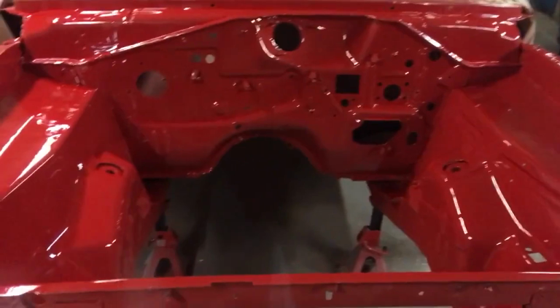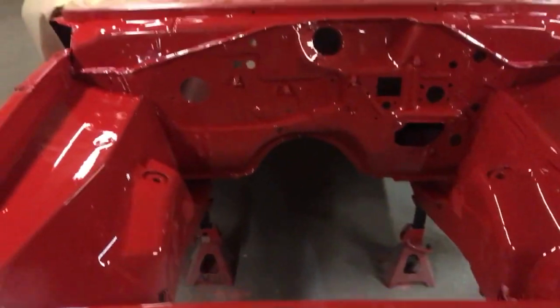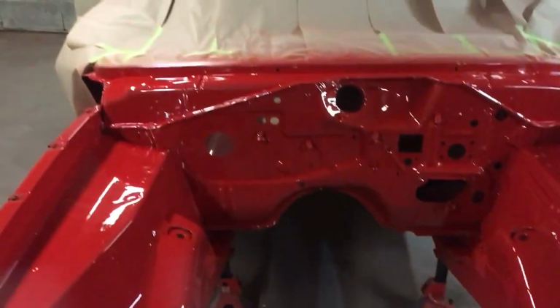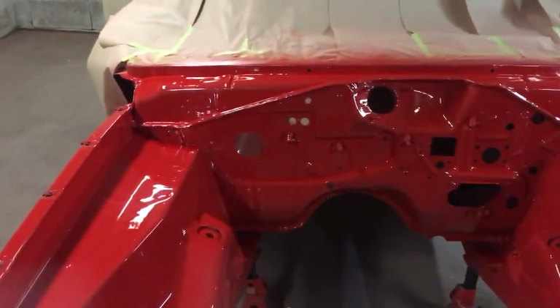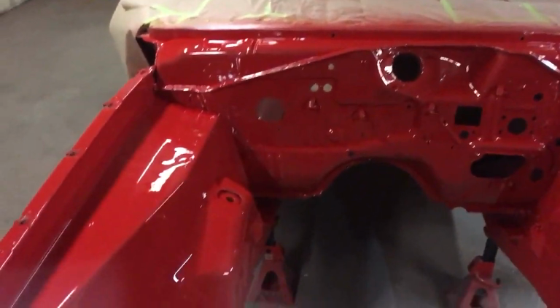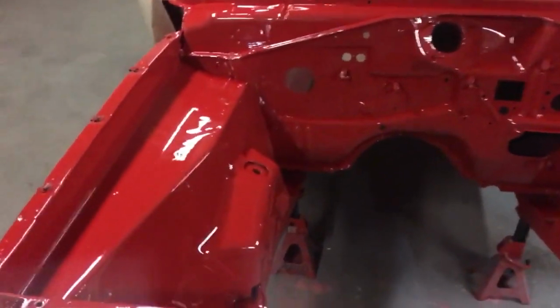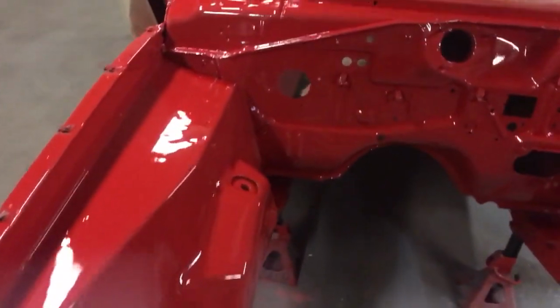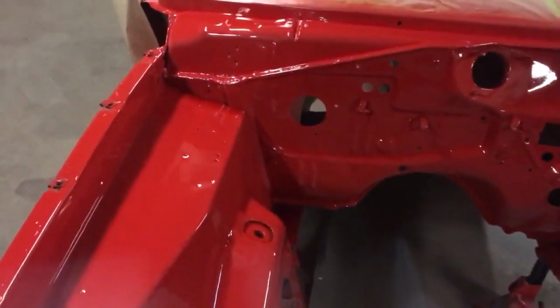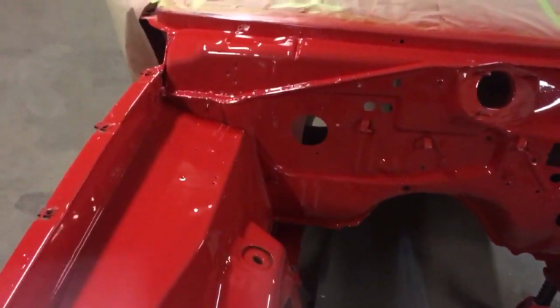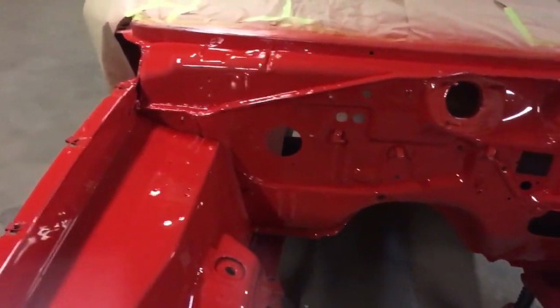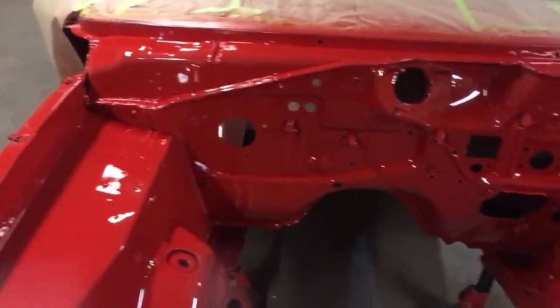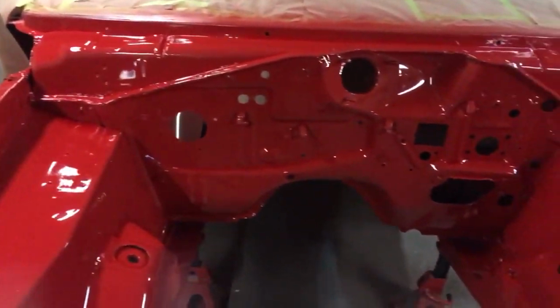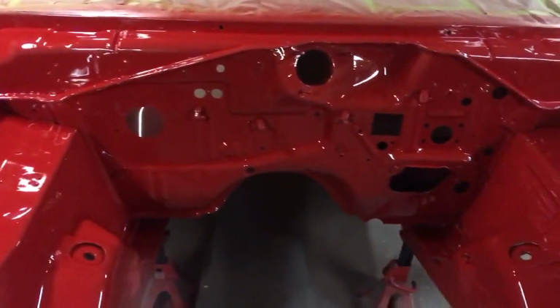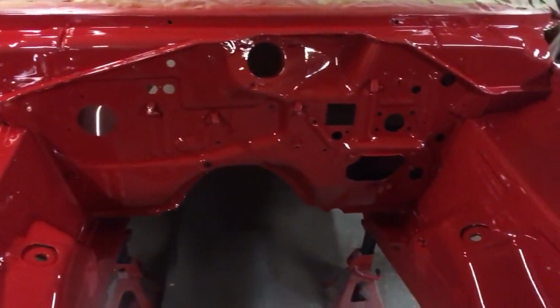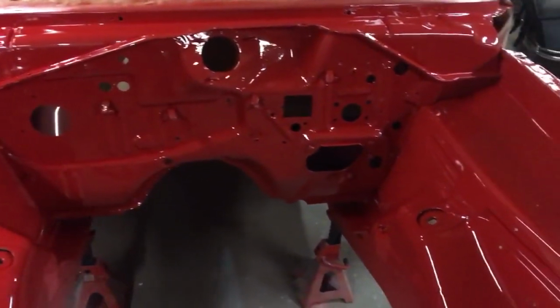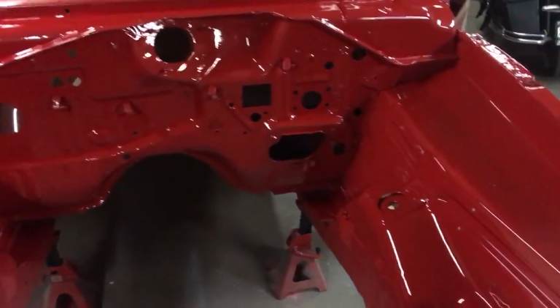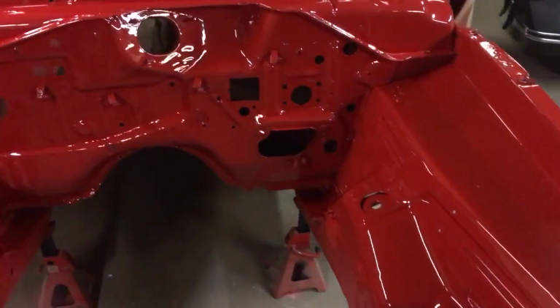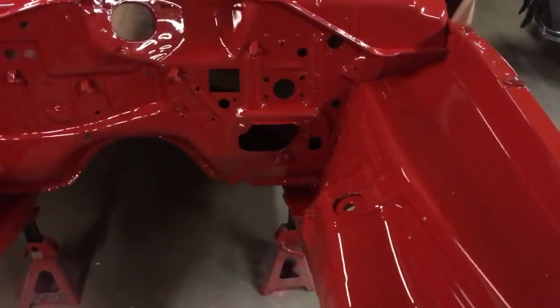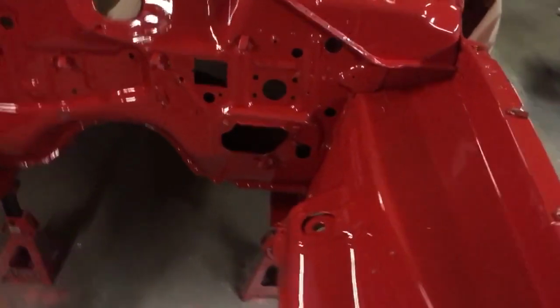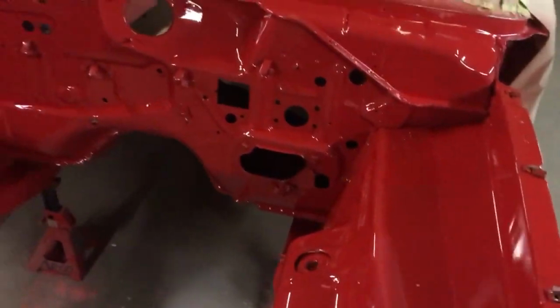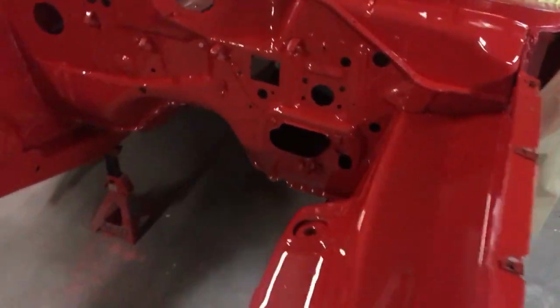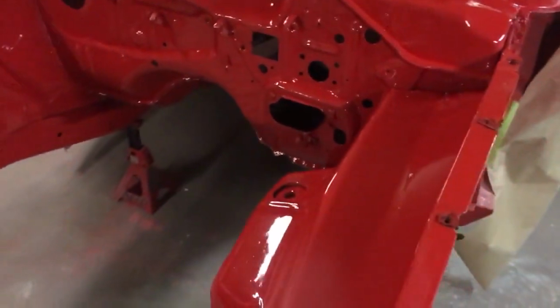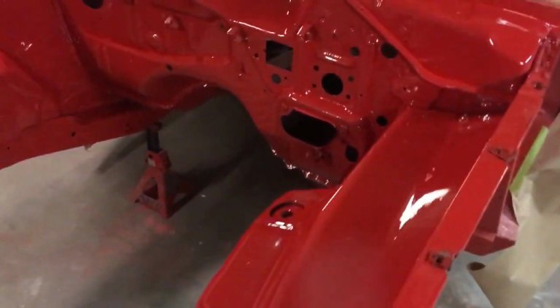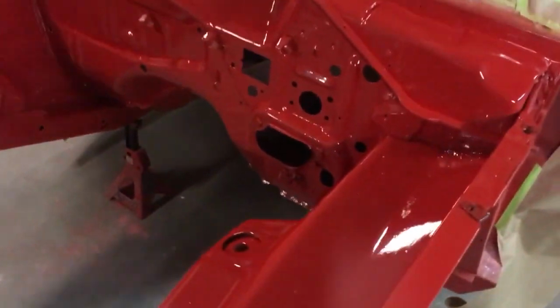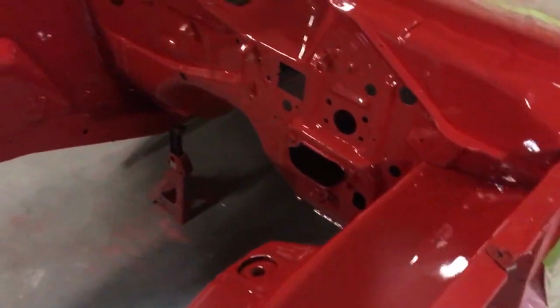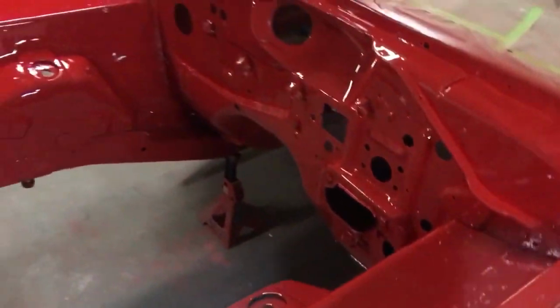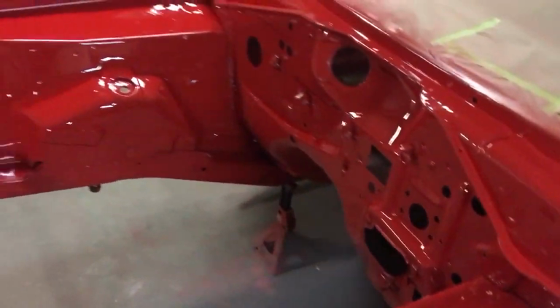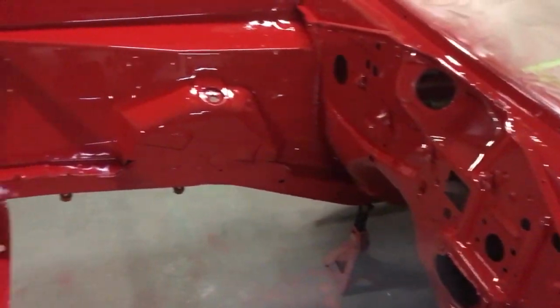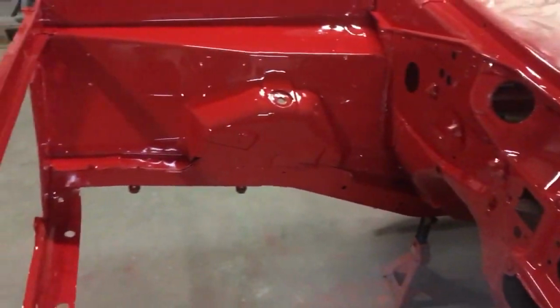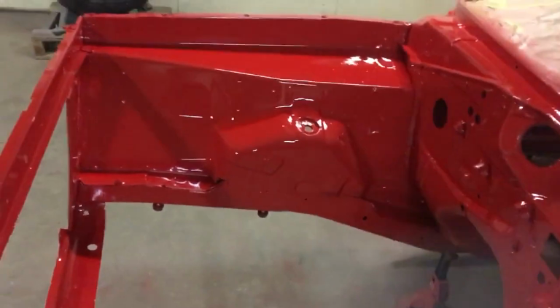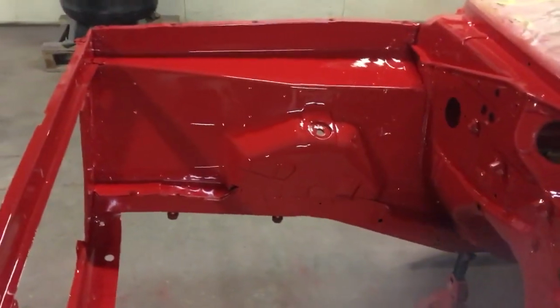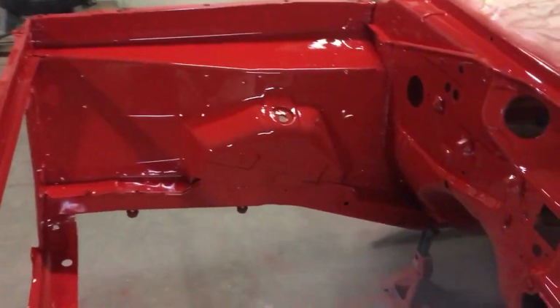You can tell it looks a lot better now. Here's the engine compartment right here — nice and juicy looking, looks awesome.